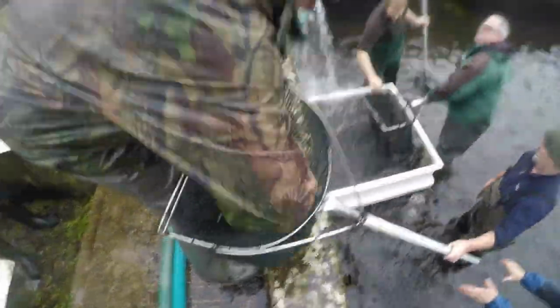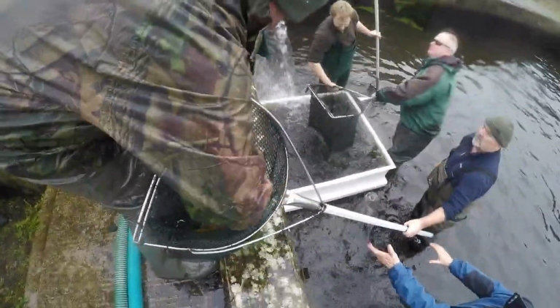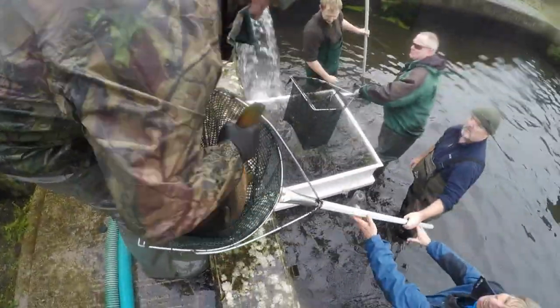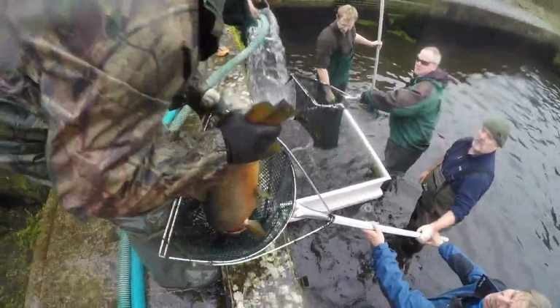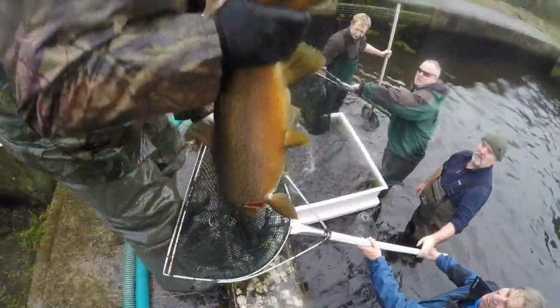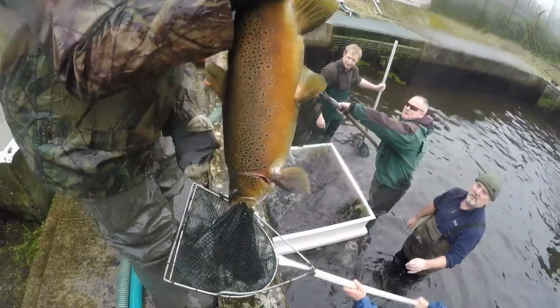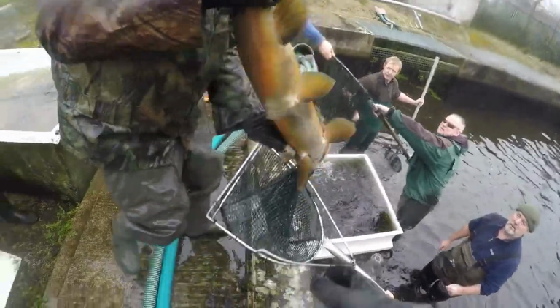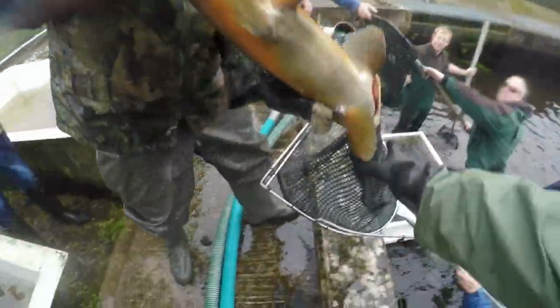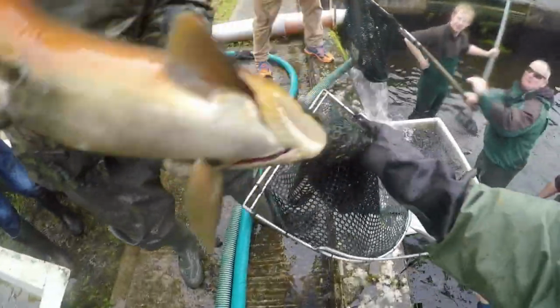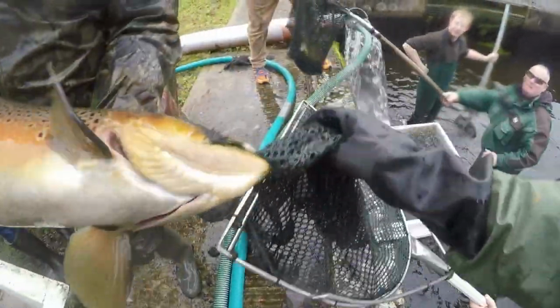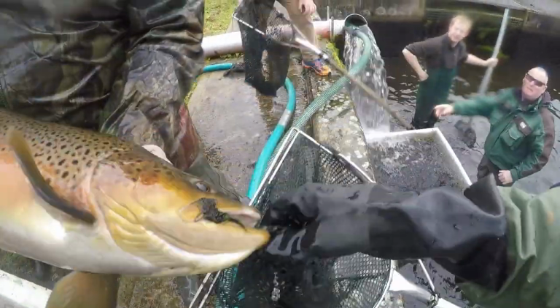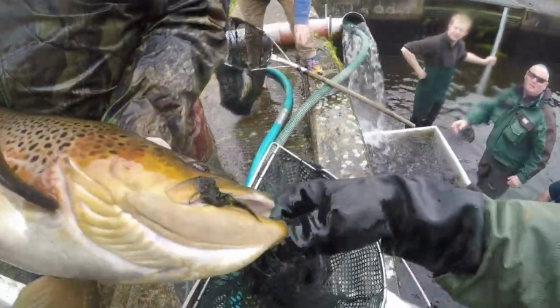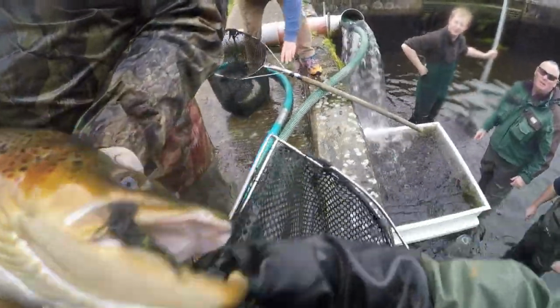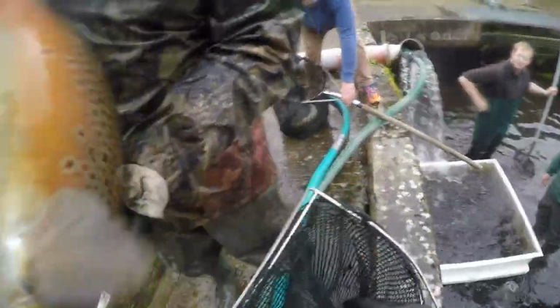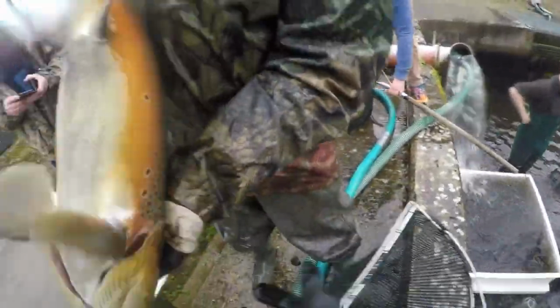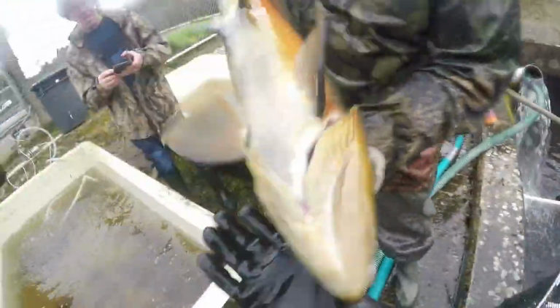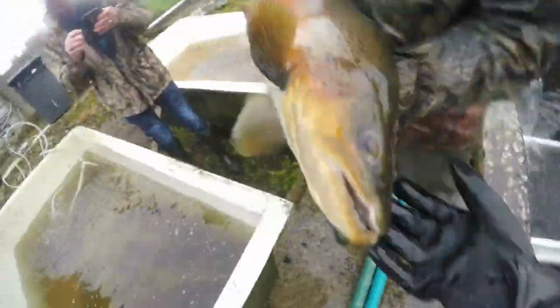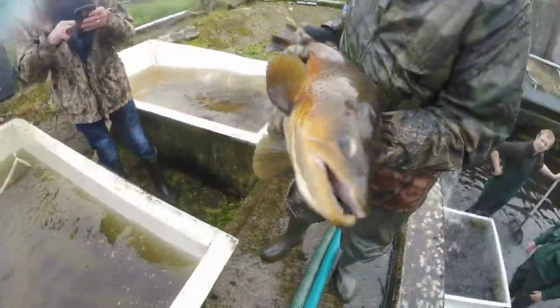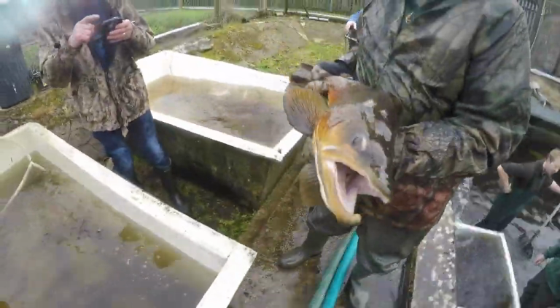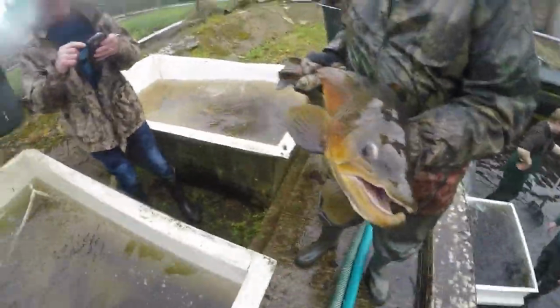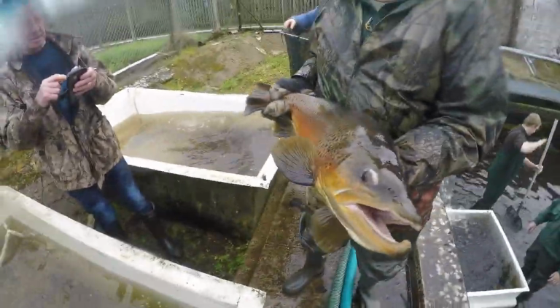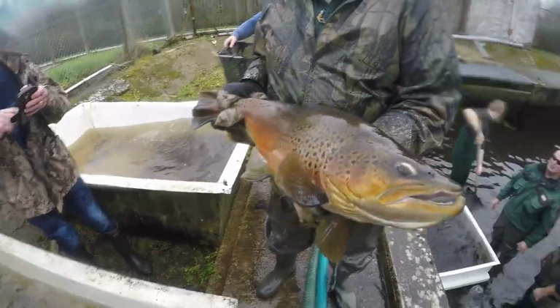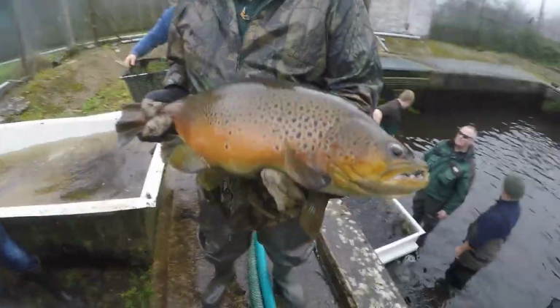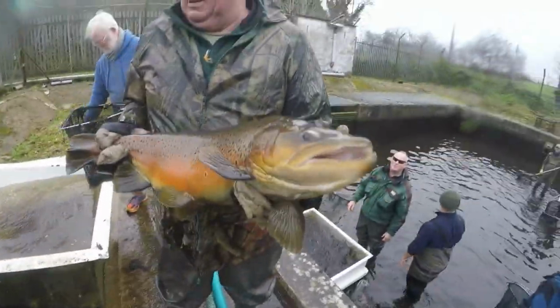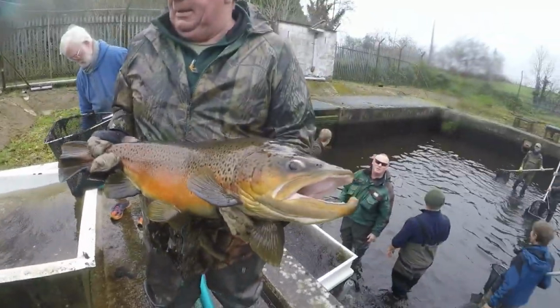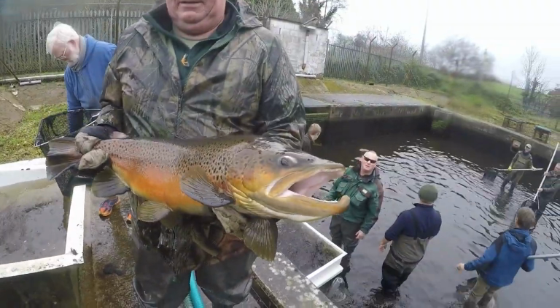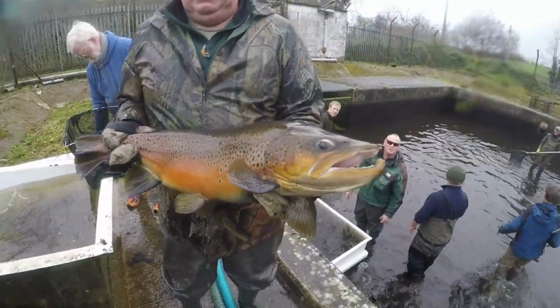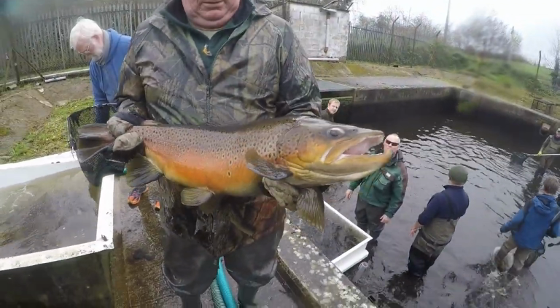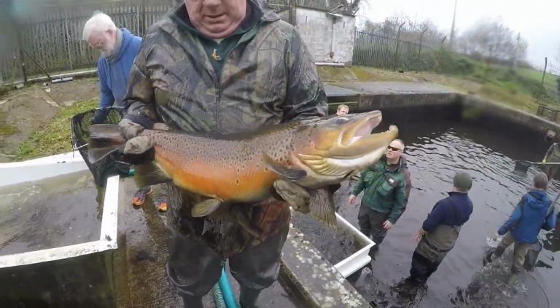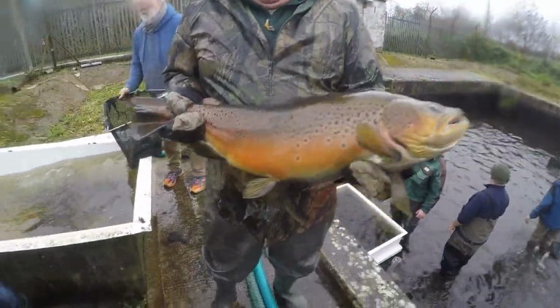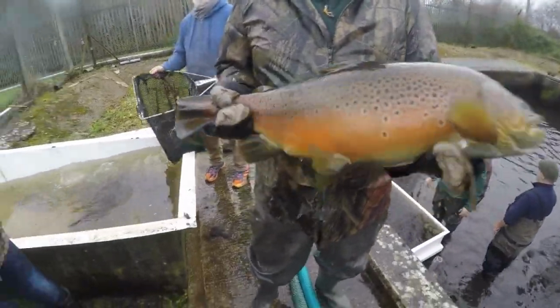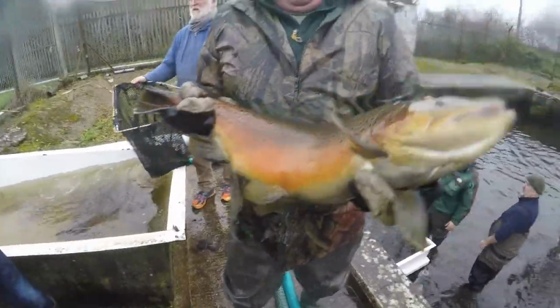Look at the size of that — what weight do you reckon that is? He's about 8 pounds.